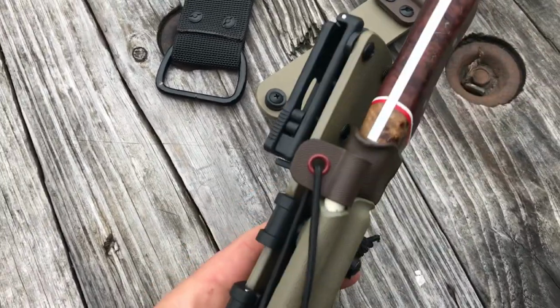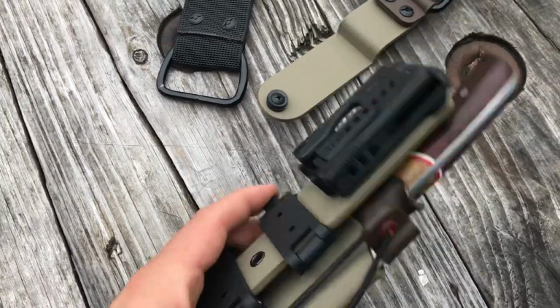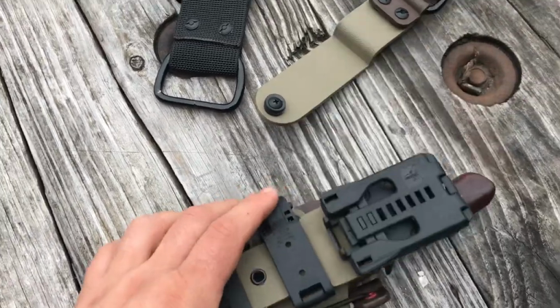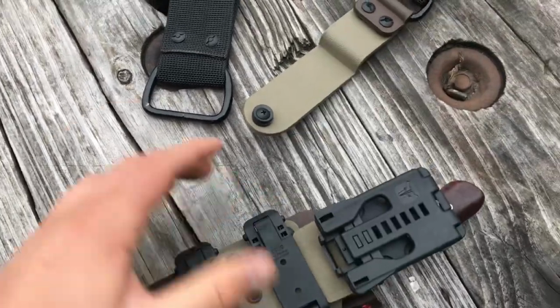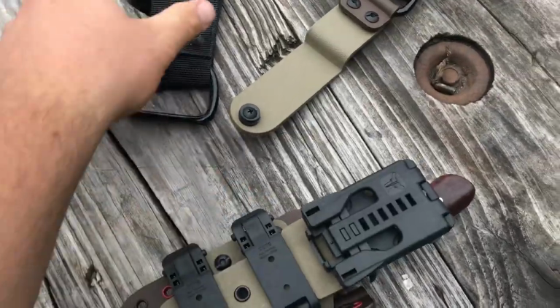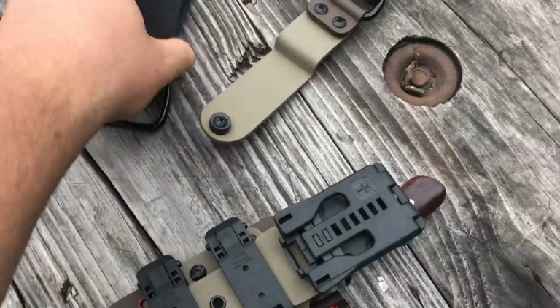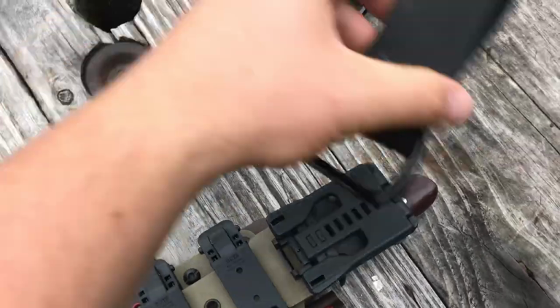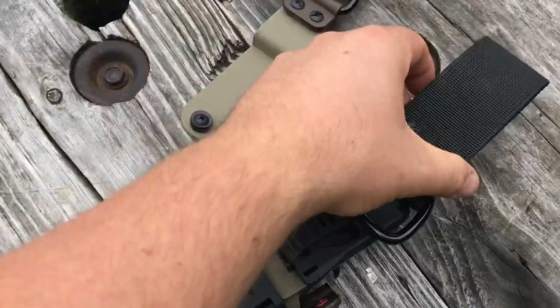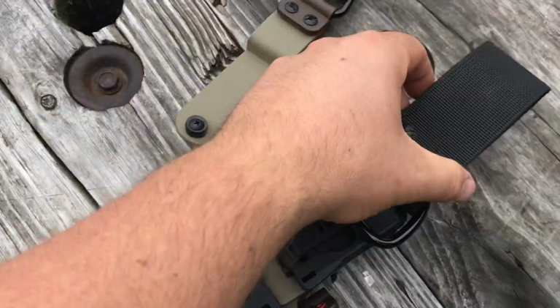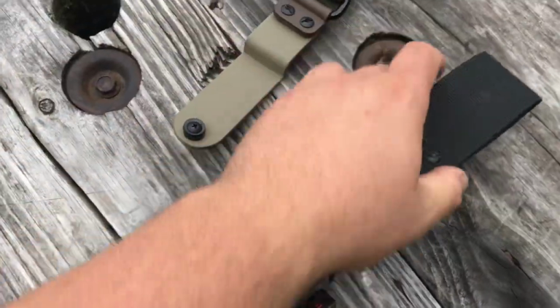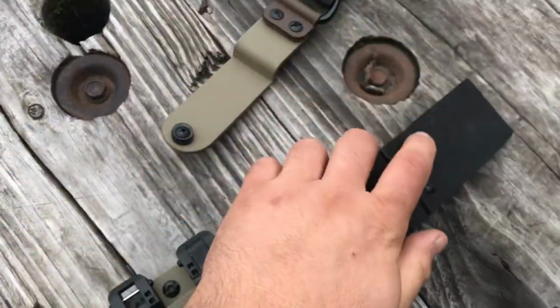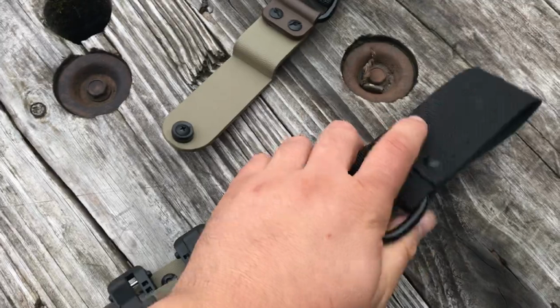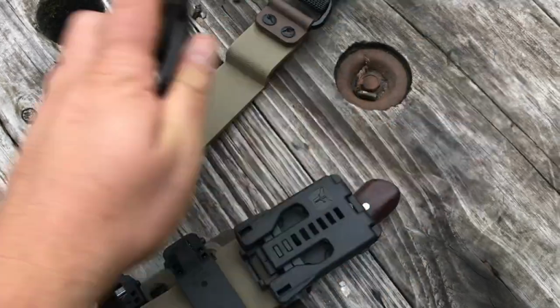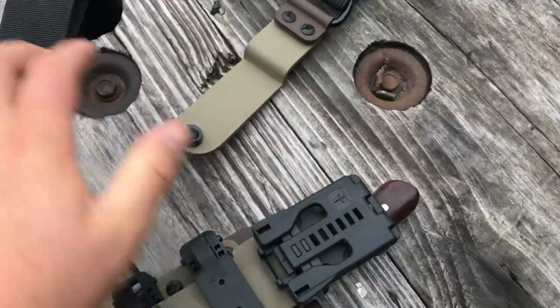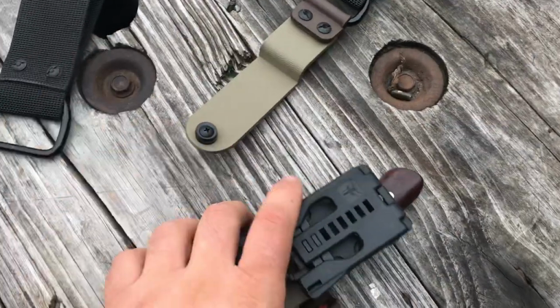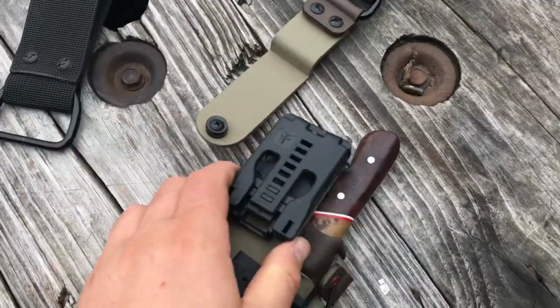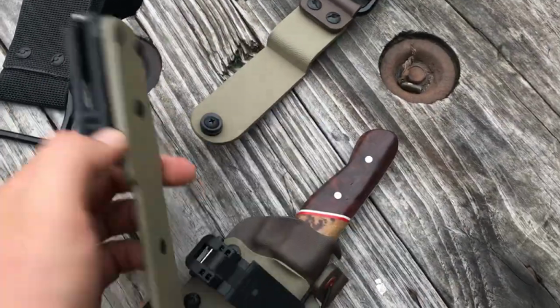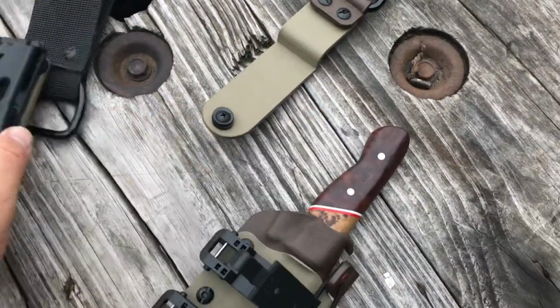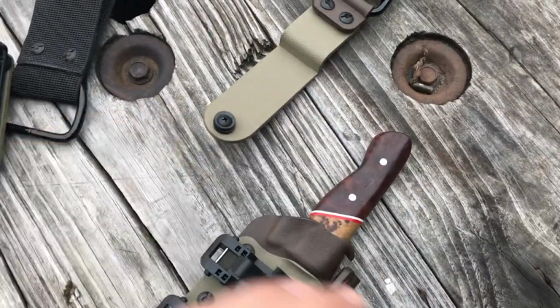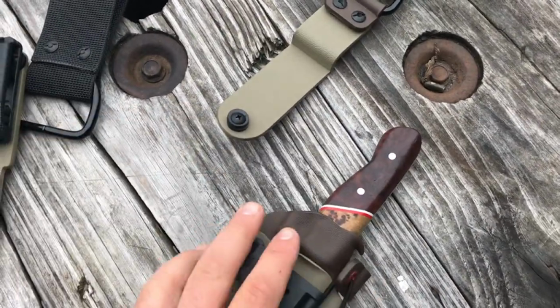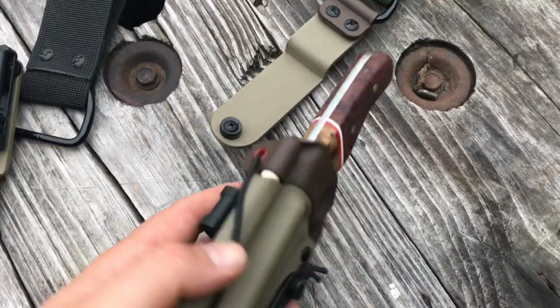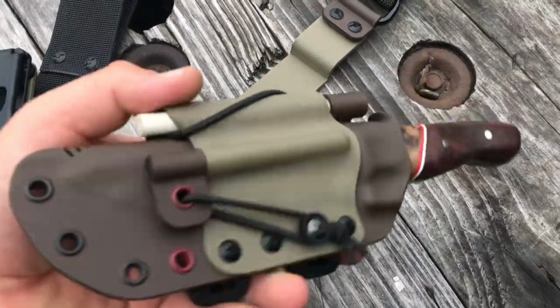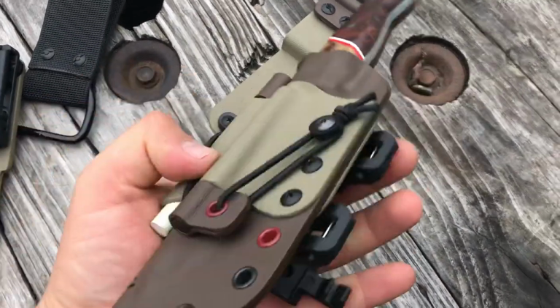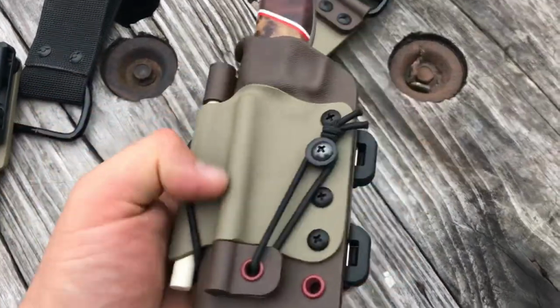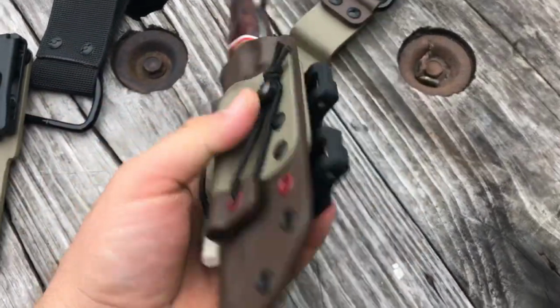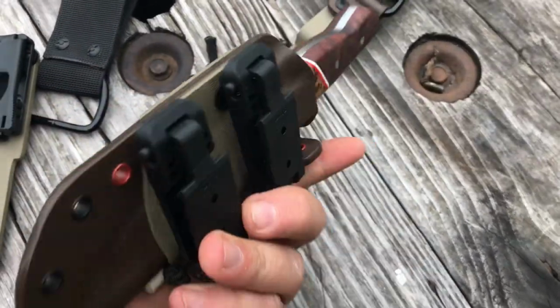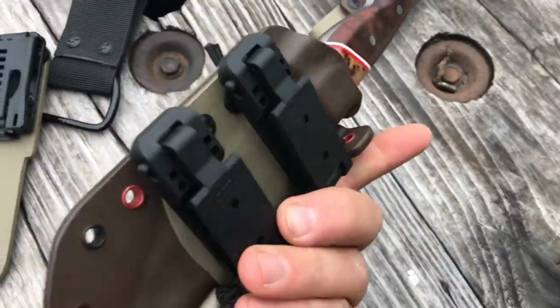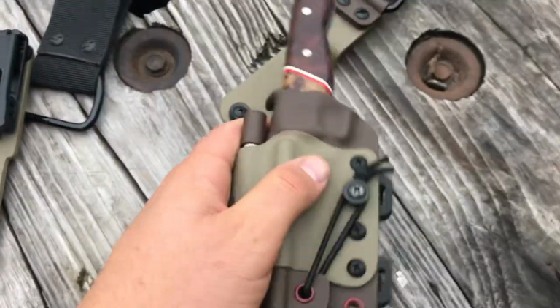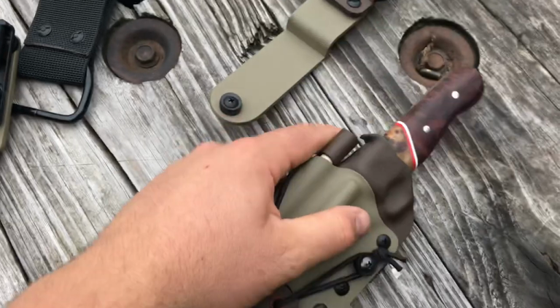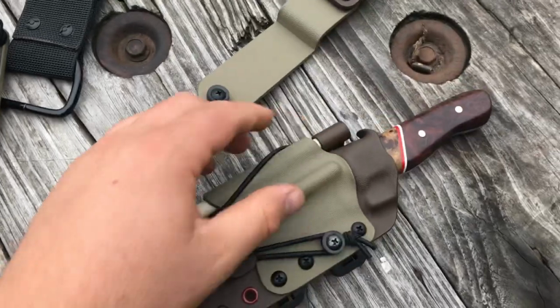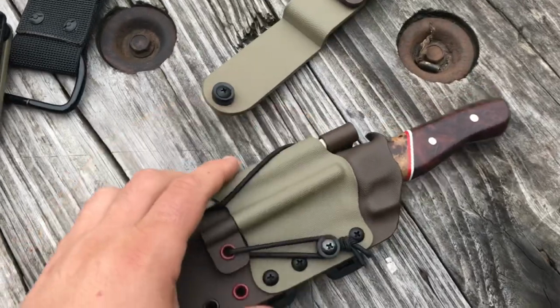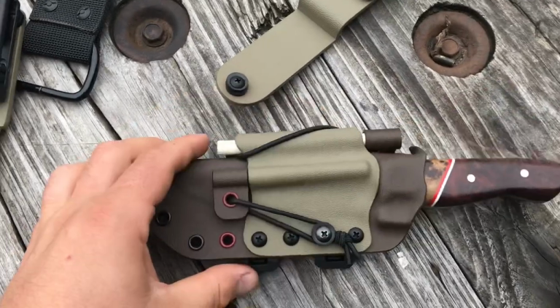So you can run a tech lock, or you can run the d-ring on the tech lock so you've got a dangler. You can take it completely off and run this on pack straps or on your belt.